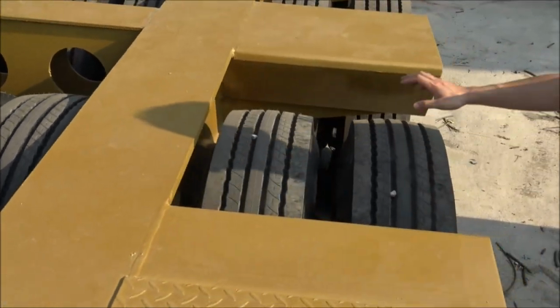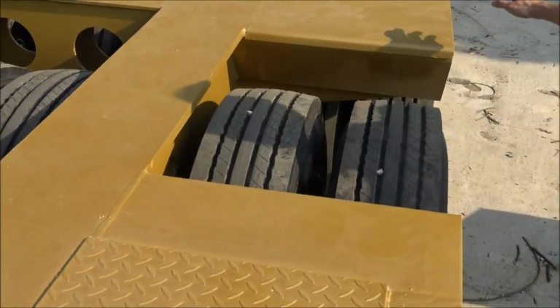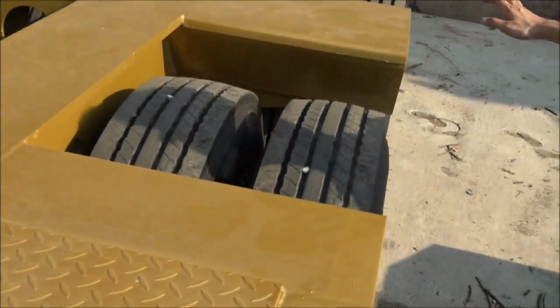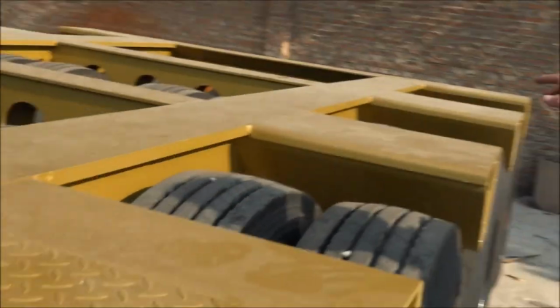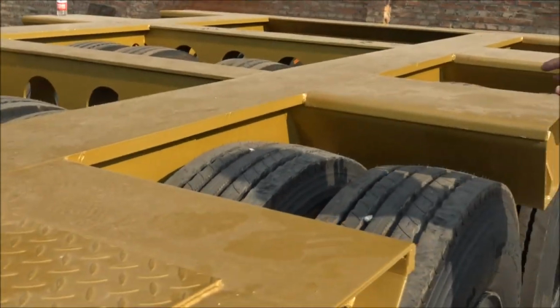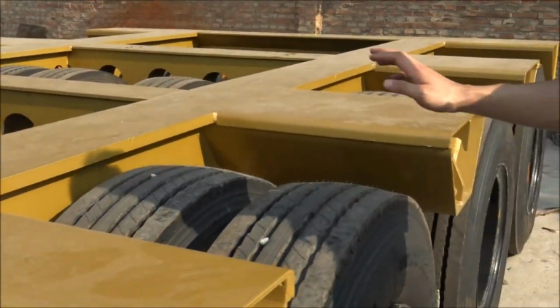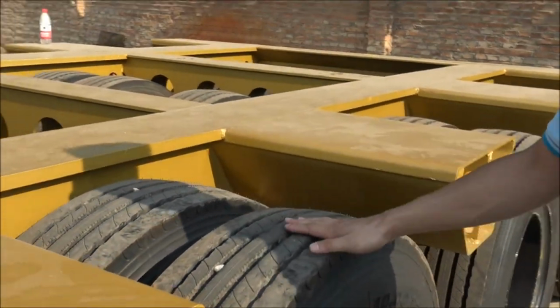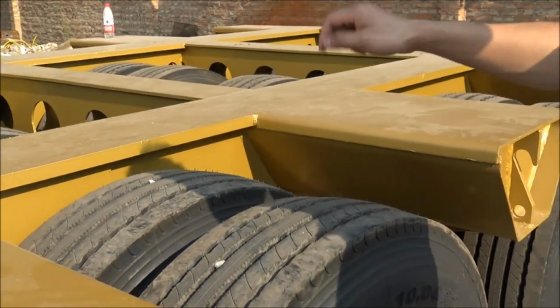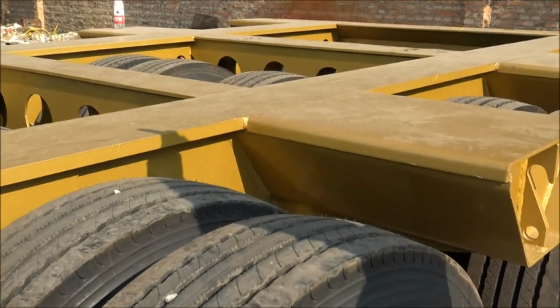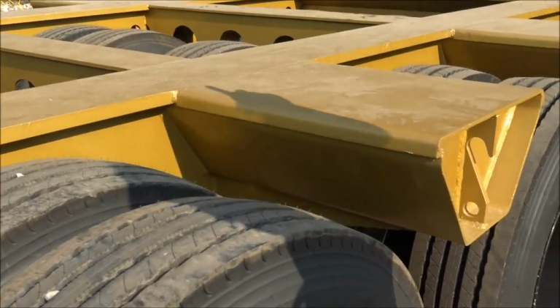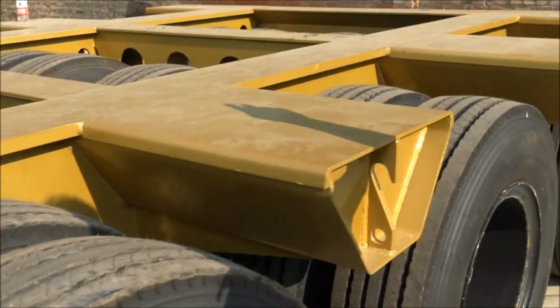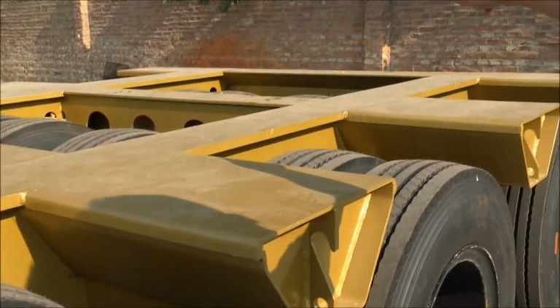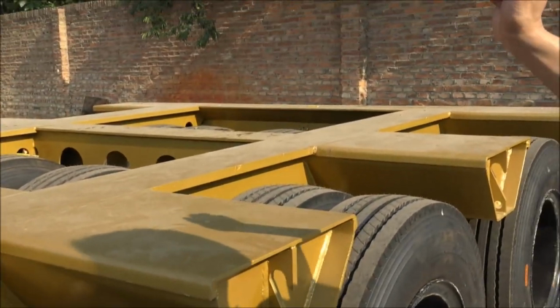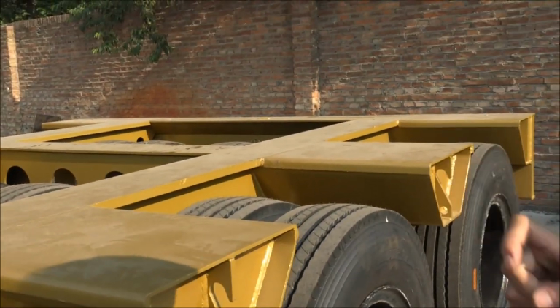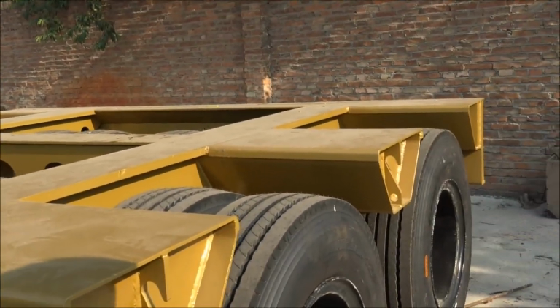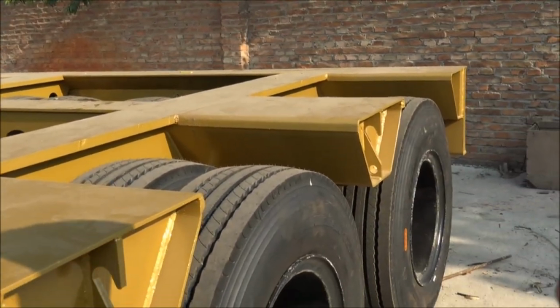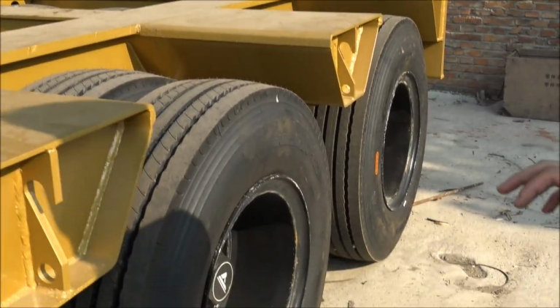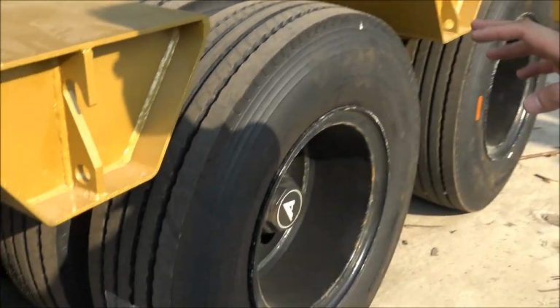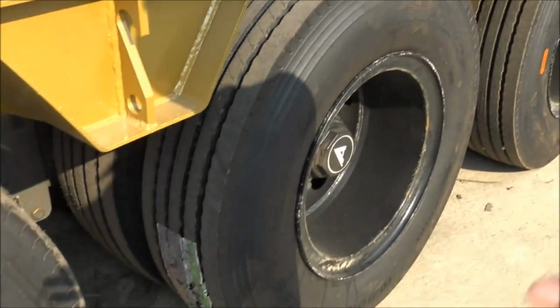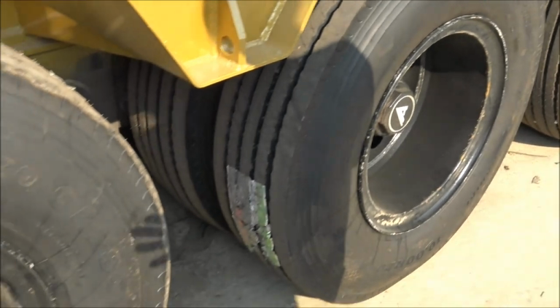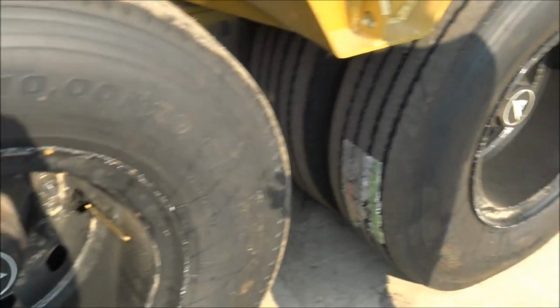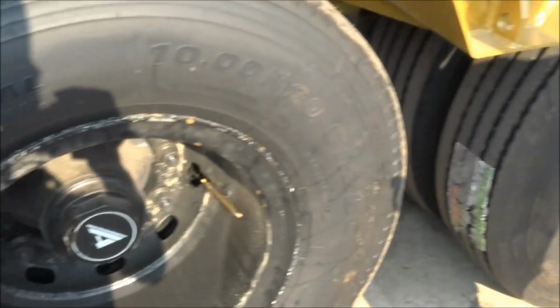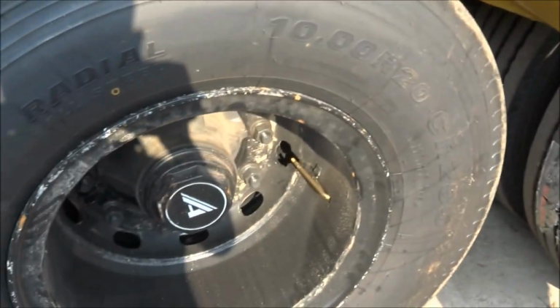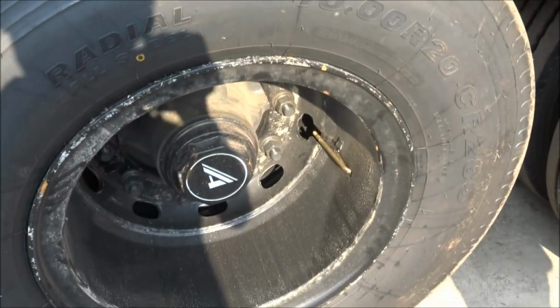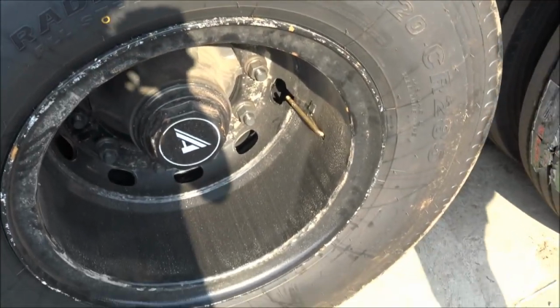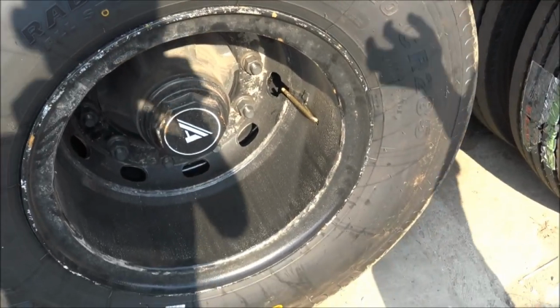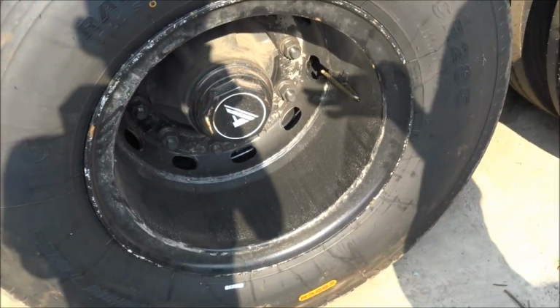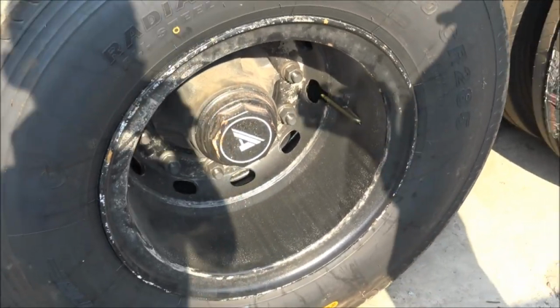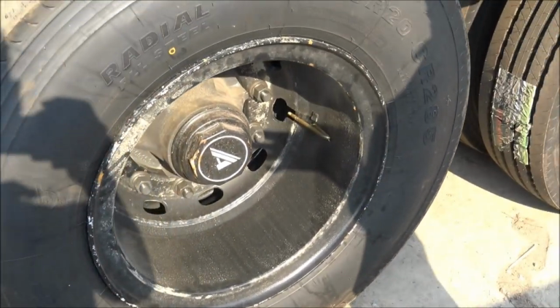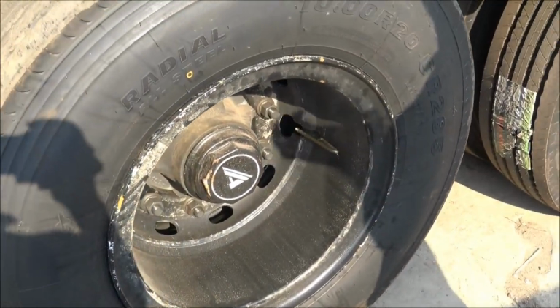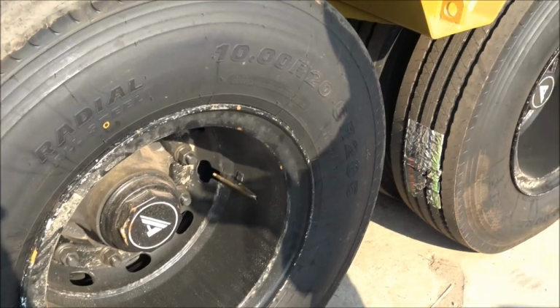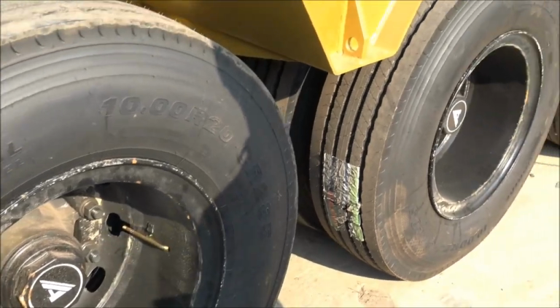This is a three-line, six-axle configuration — one, two, three, four, five, six. This axle setup is very special and can handle different kinds of road conditions.